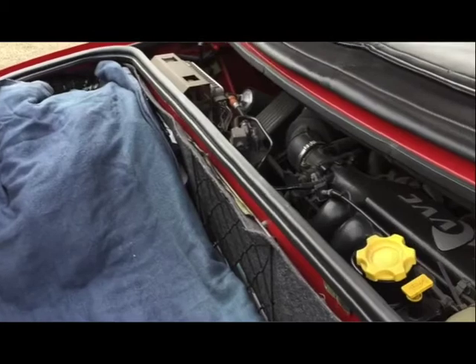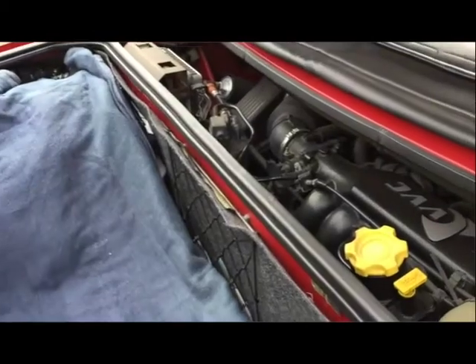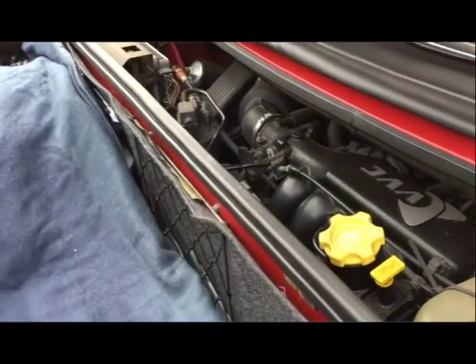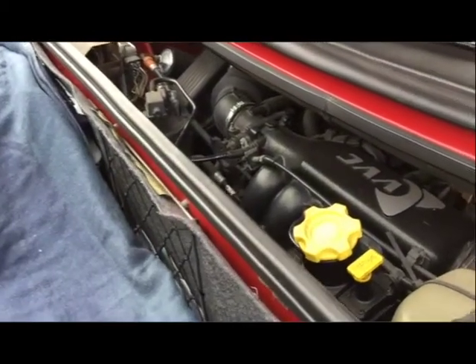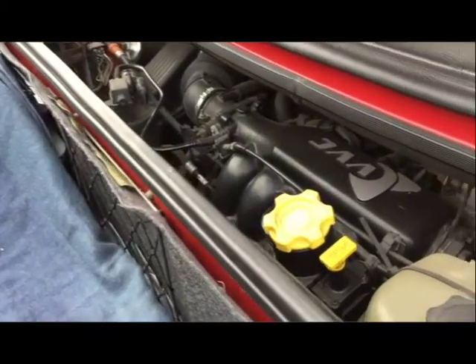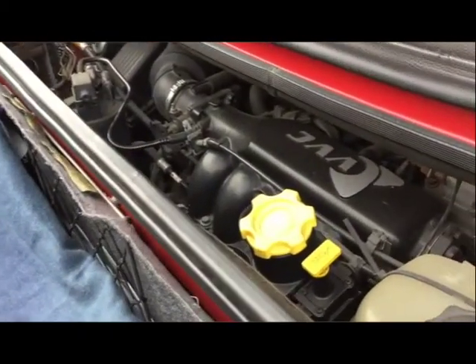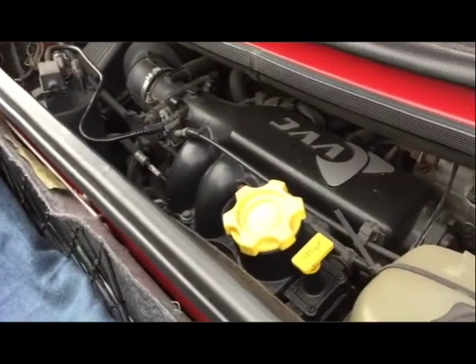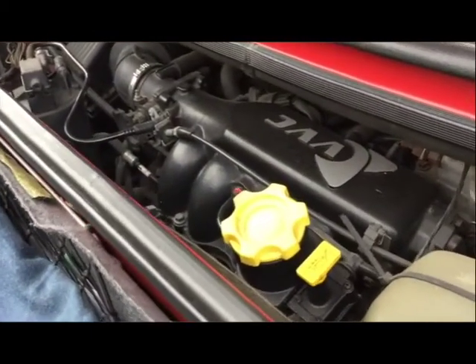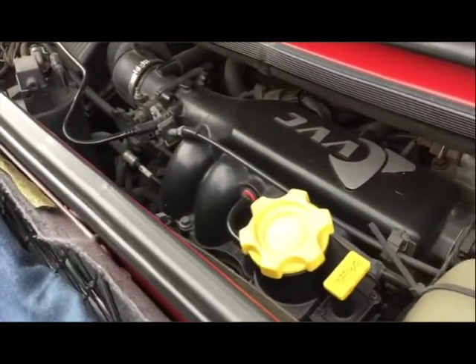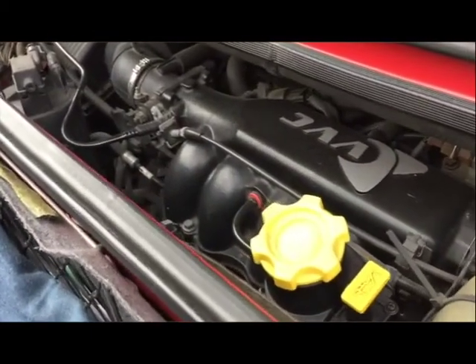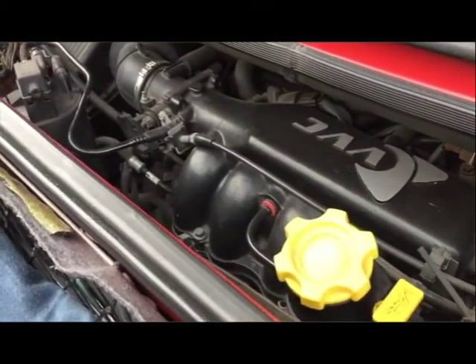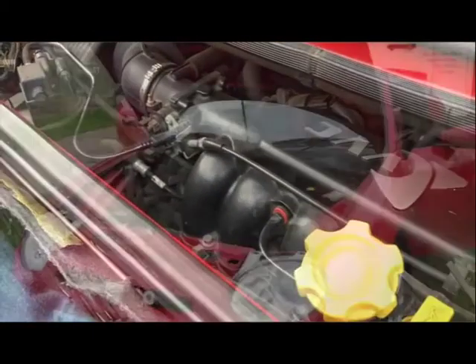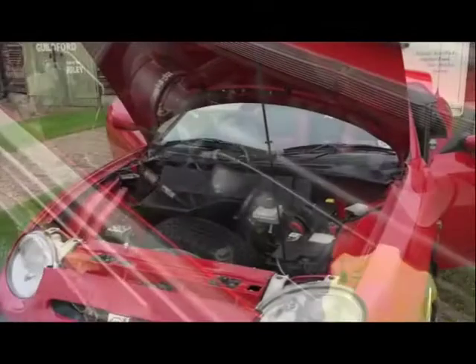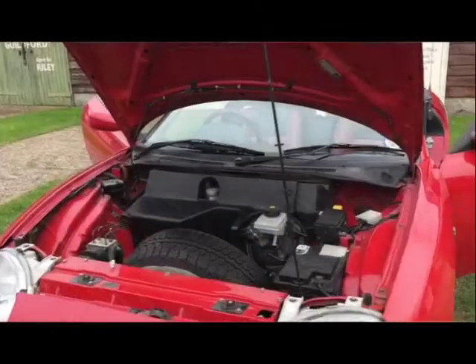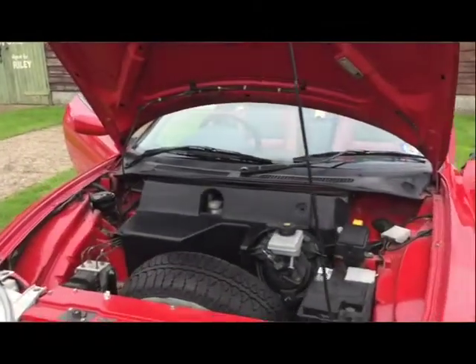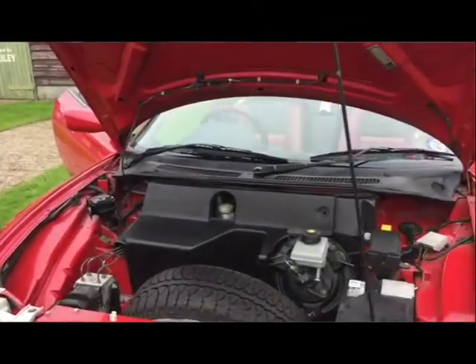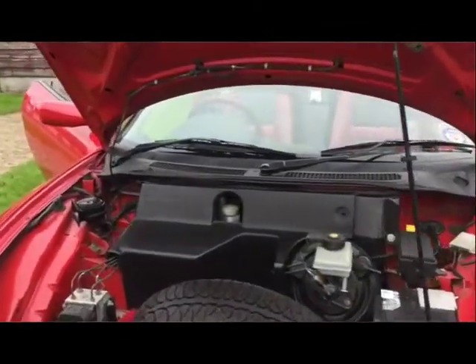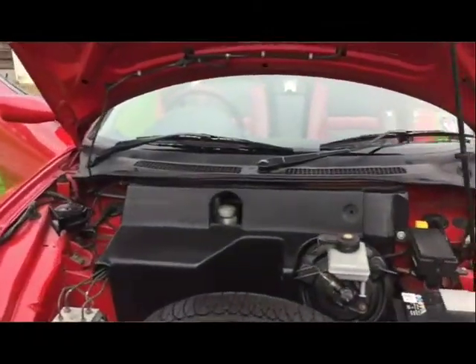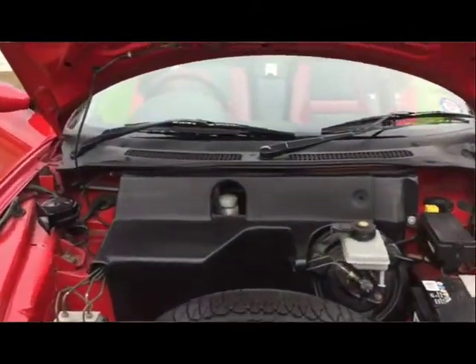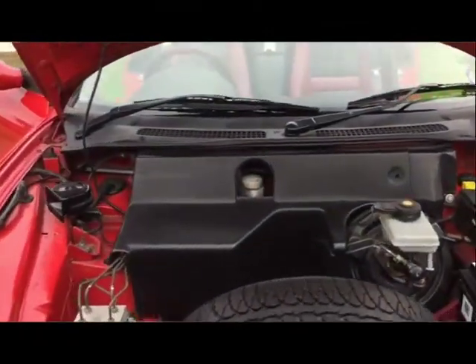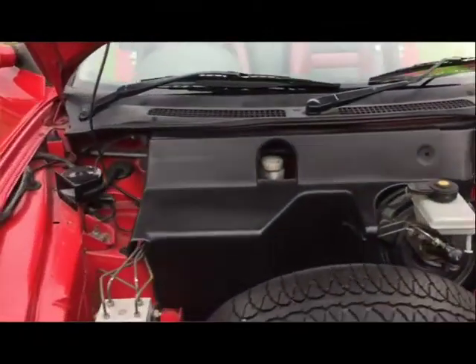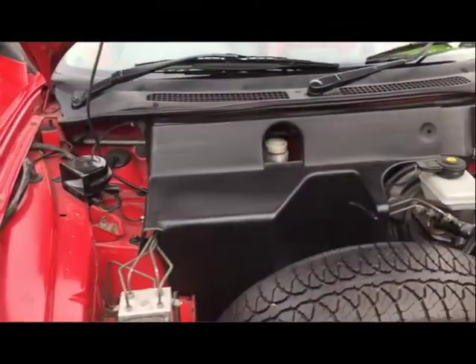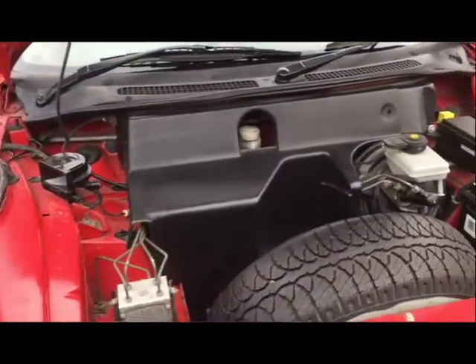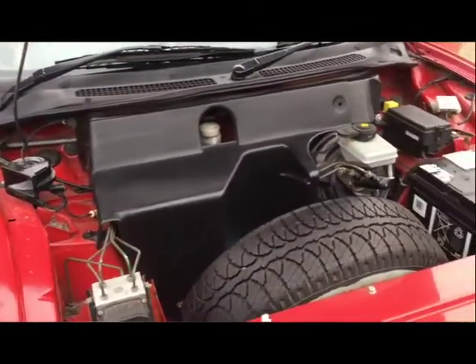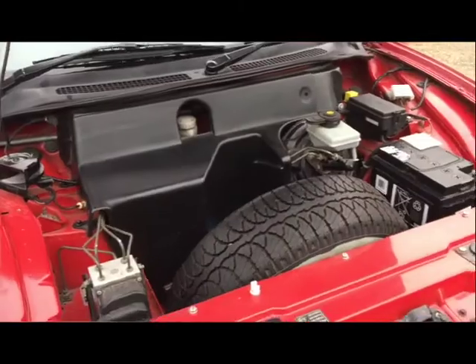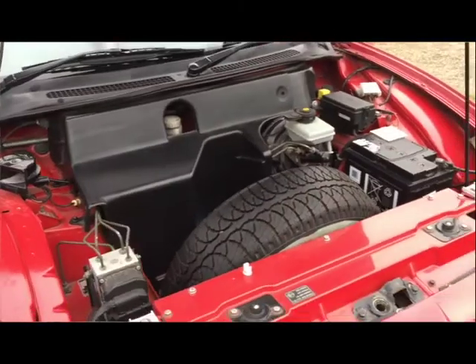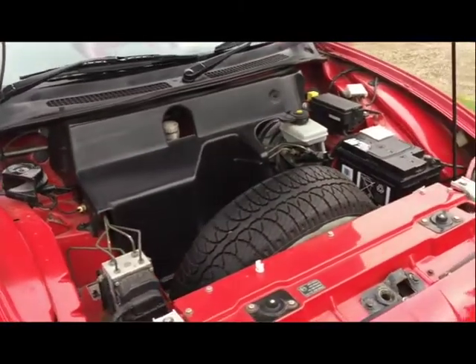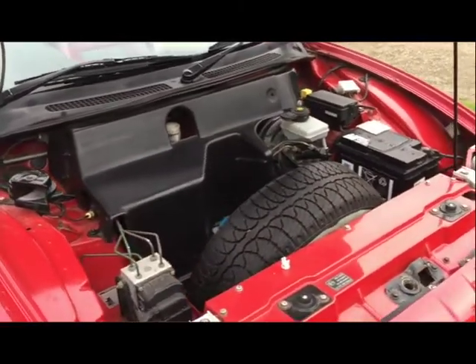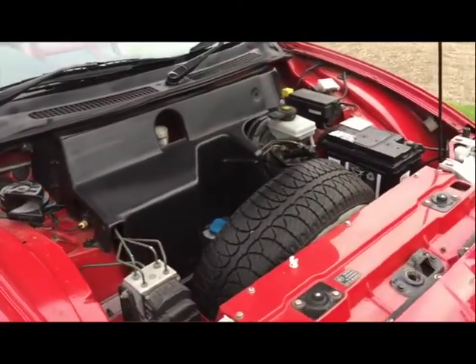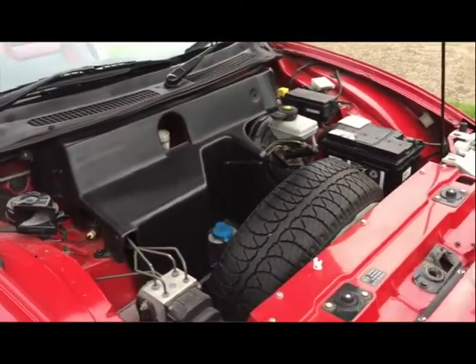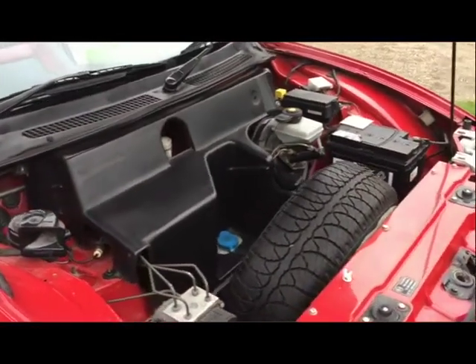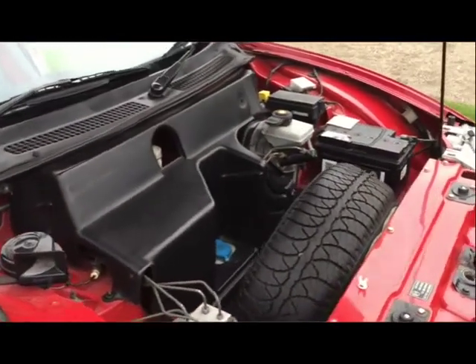Because the engine's in the back, you do actually get a little extra space in the front as well. So if you're stopping off at the duty-free, you can put a few bottles of wine underneath the bonnet, which is quite handy — a little extra bit of storage in there.